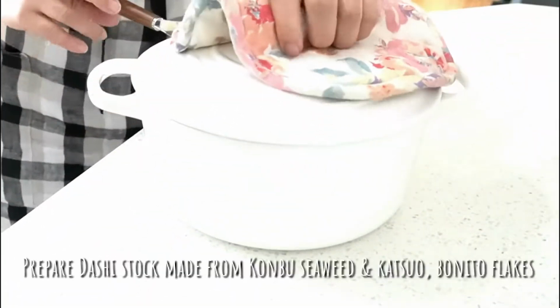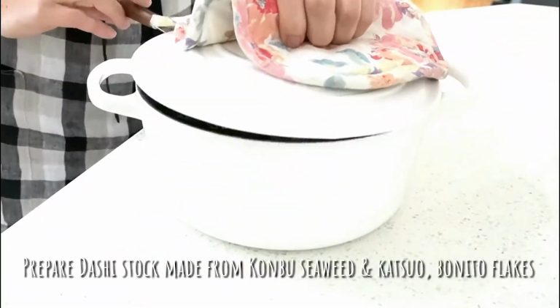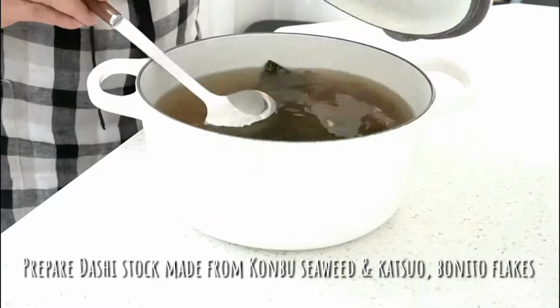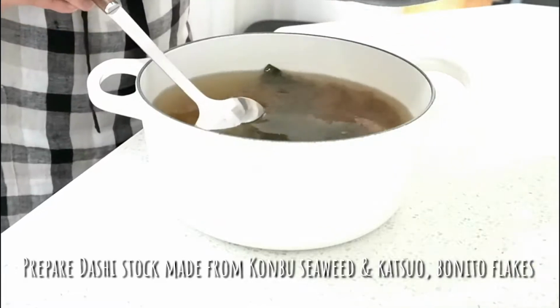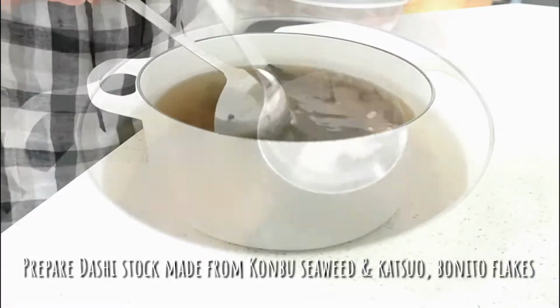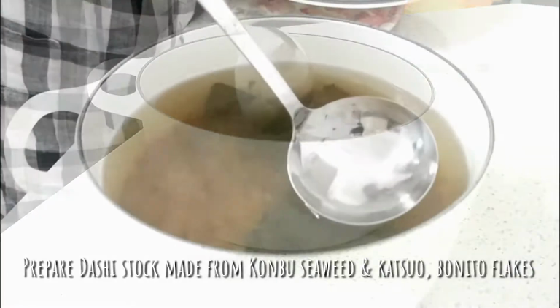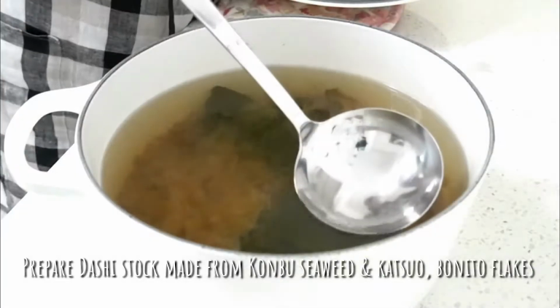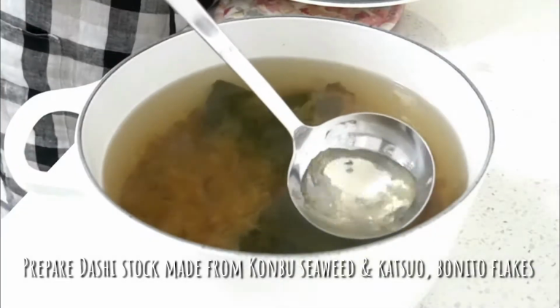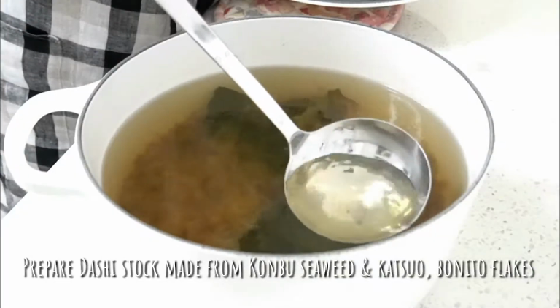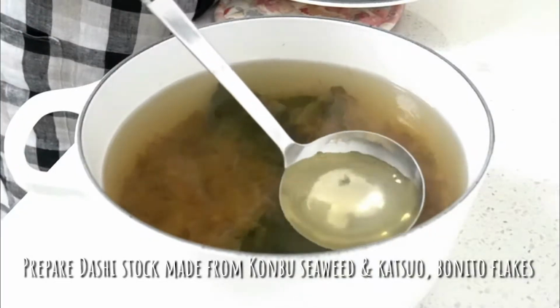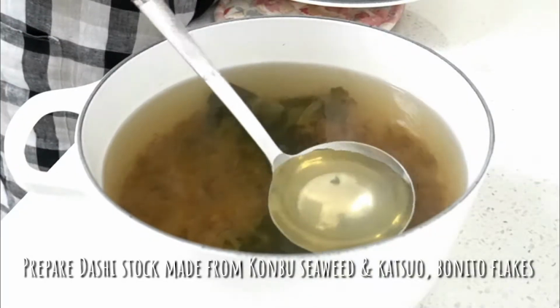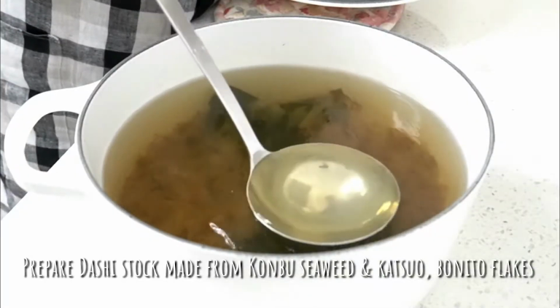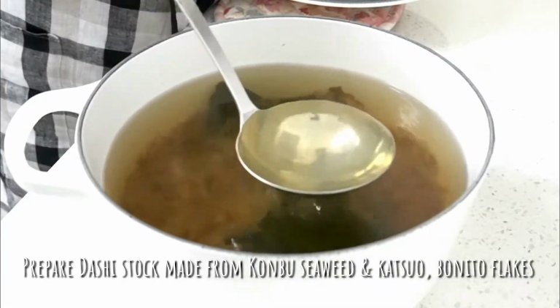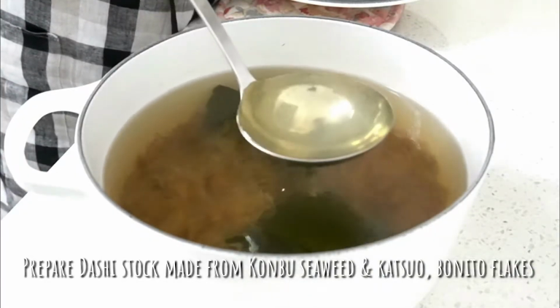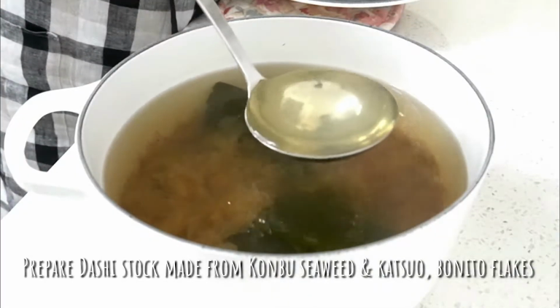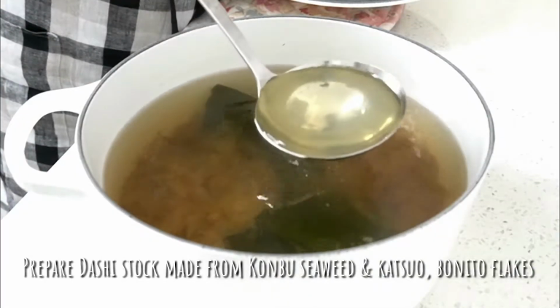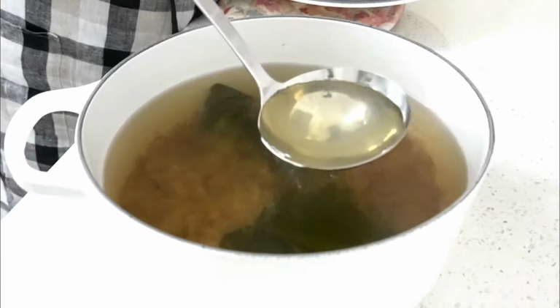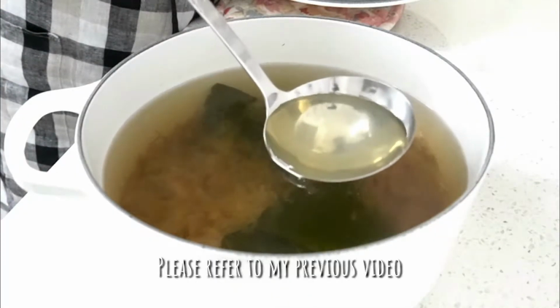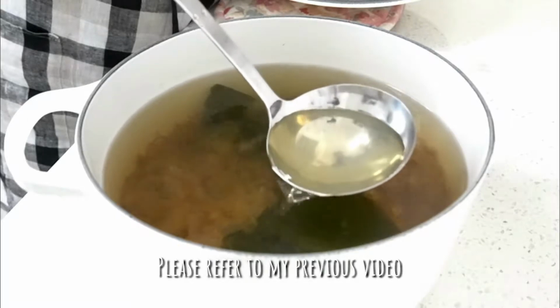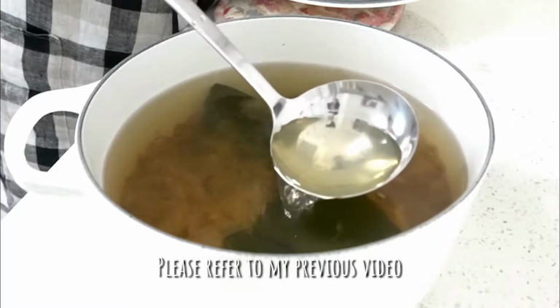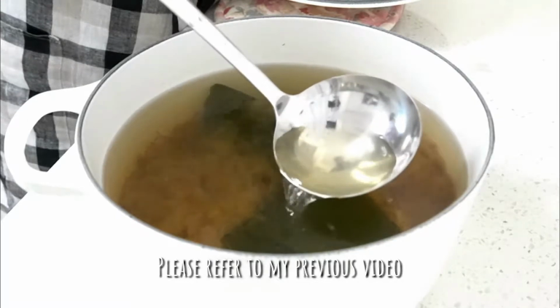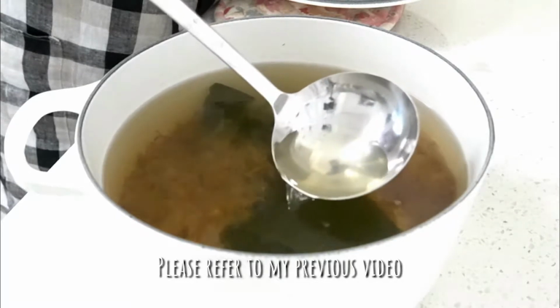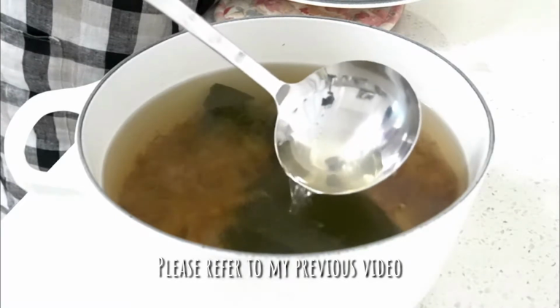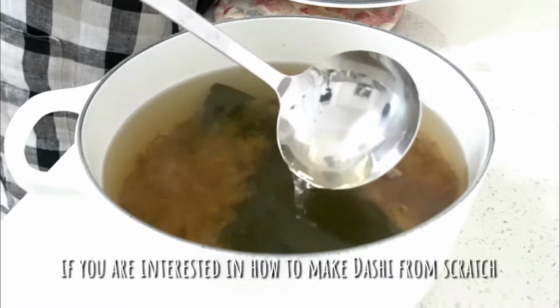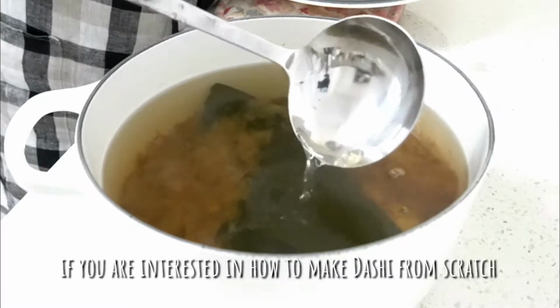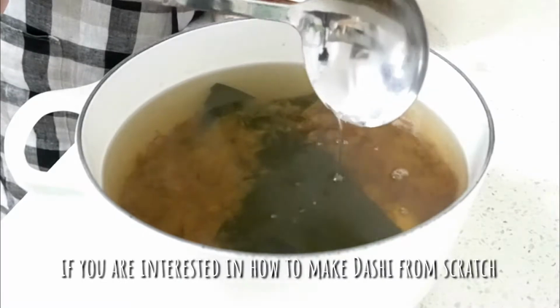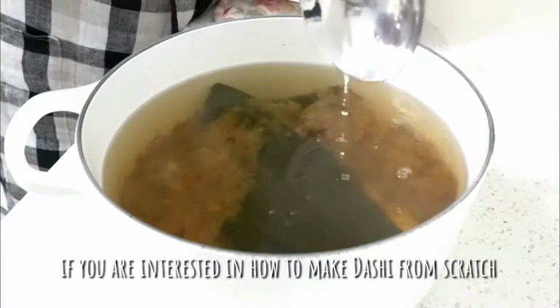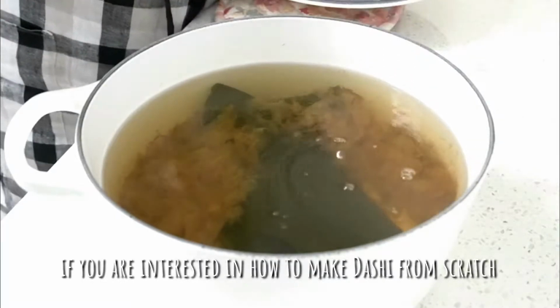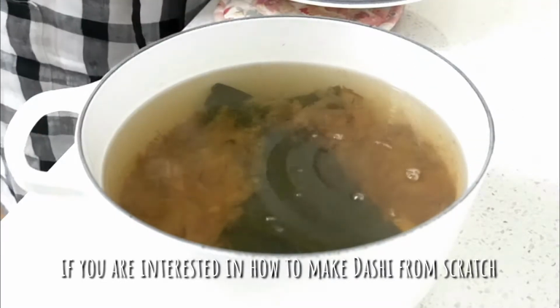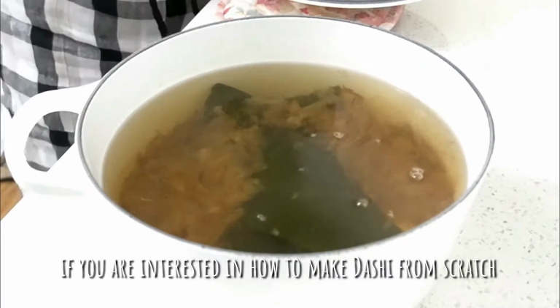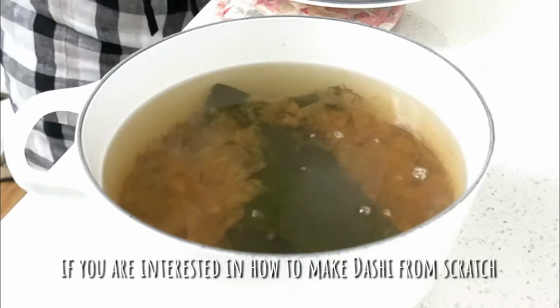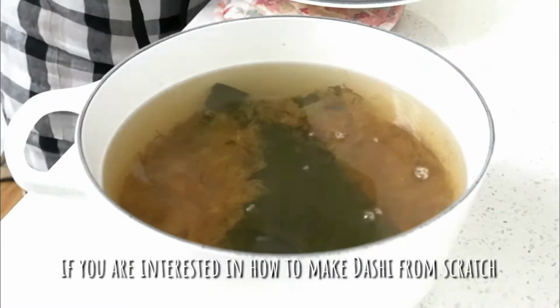Prepare dashi stock made from kombu seaweed and katsuo bonito flake. Please refer to my previous video if you are interested in how to make dashi from scratch.